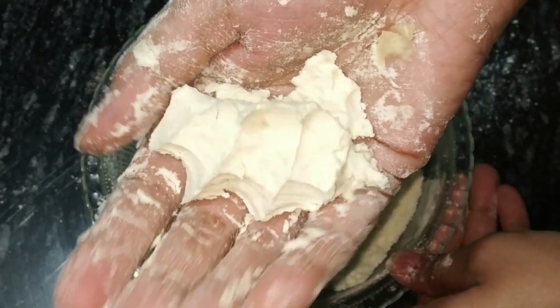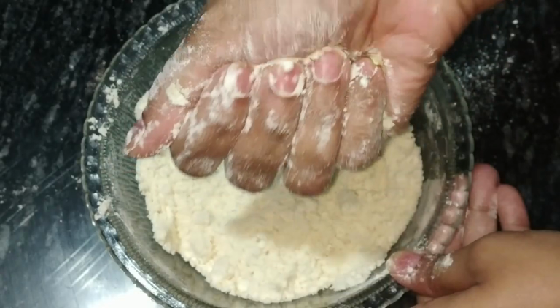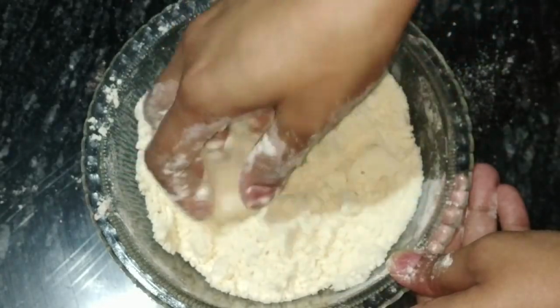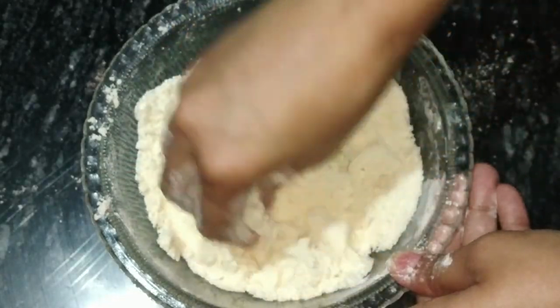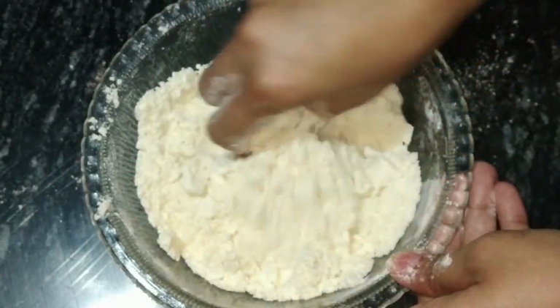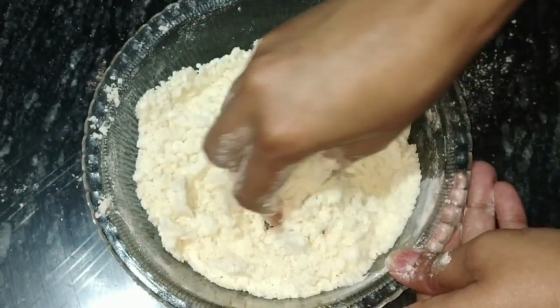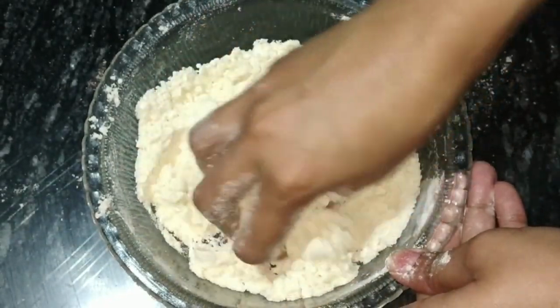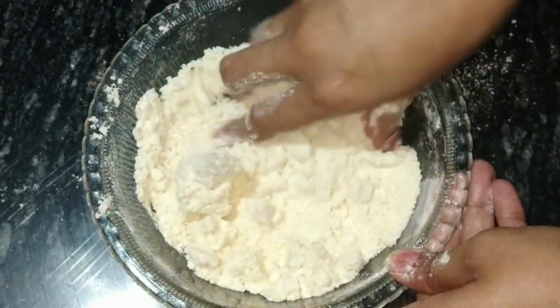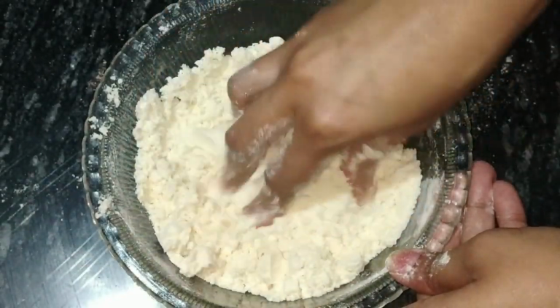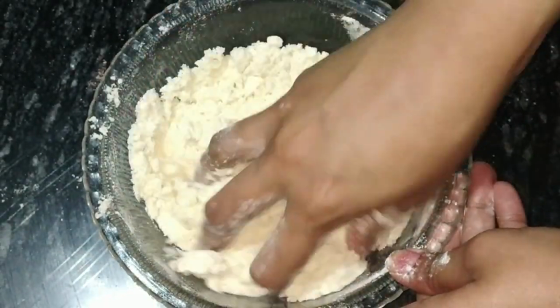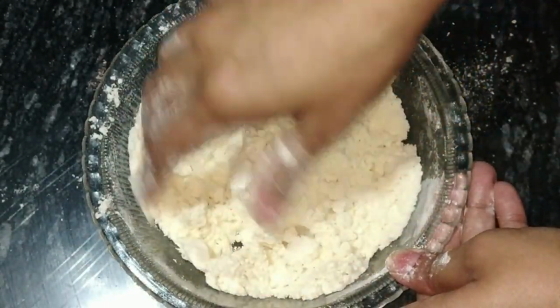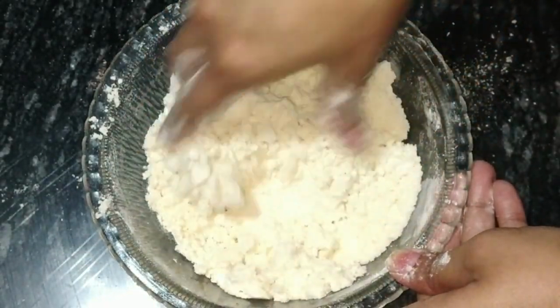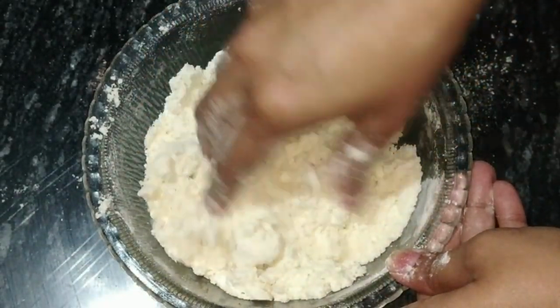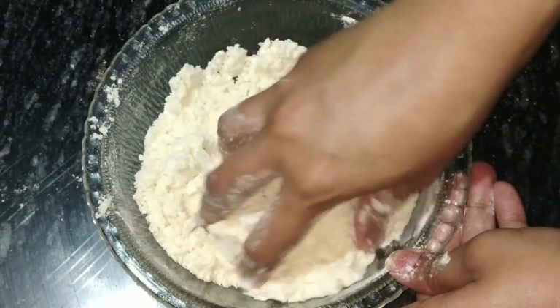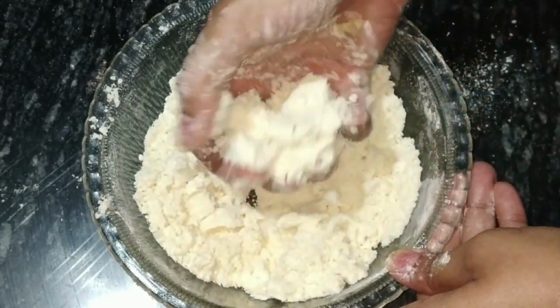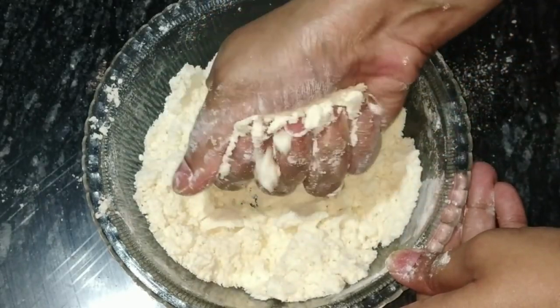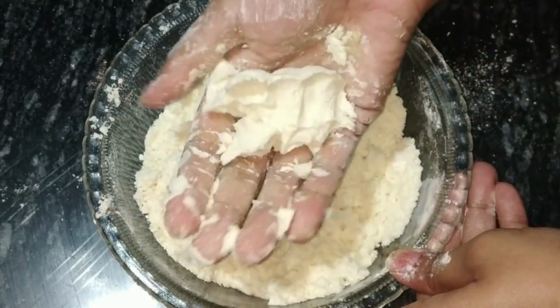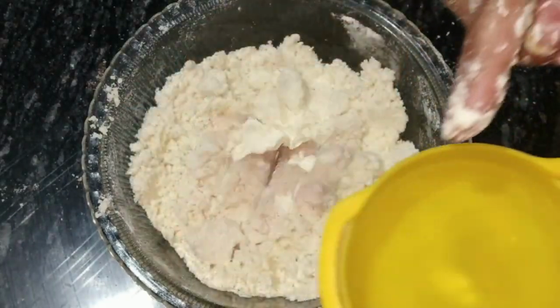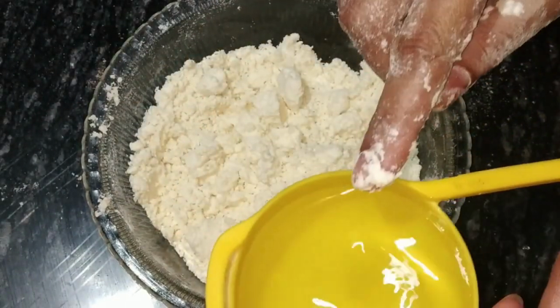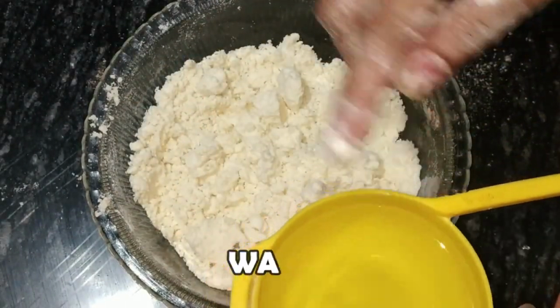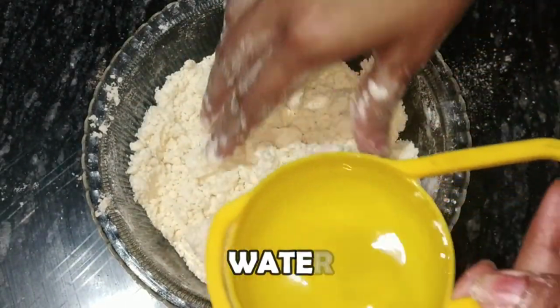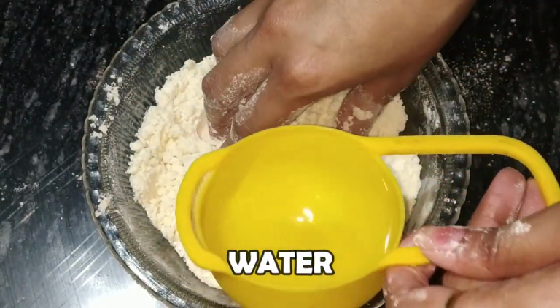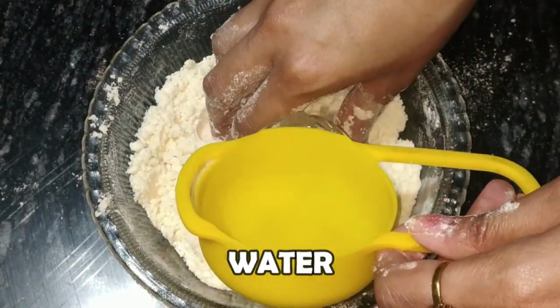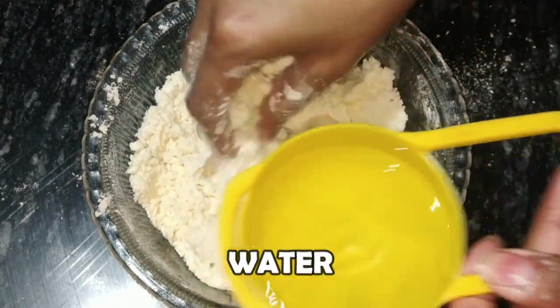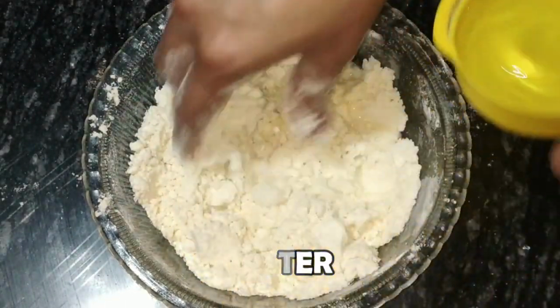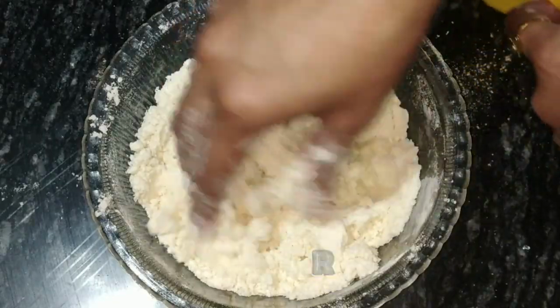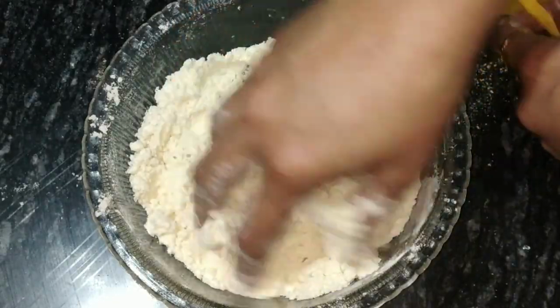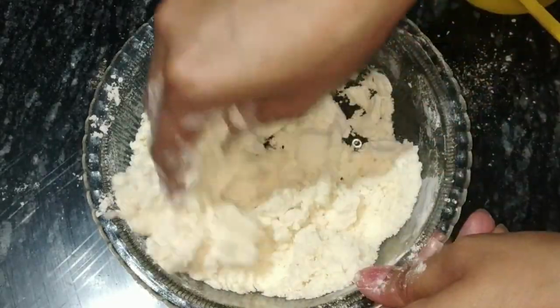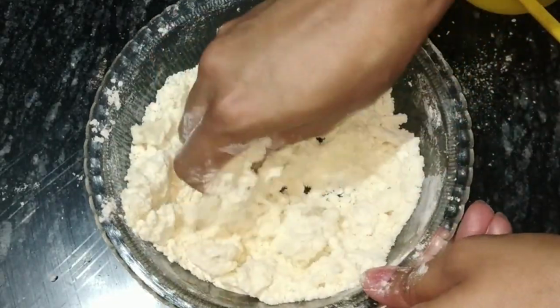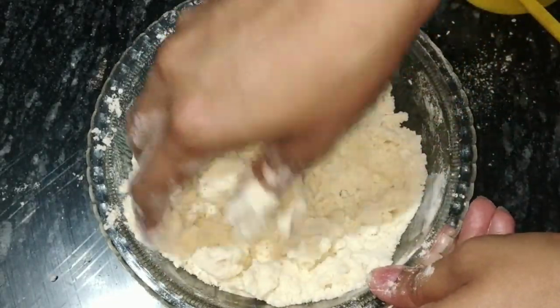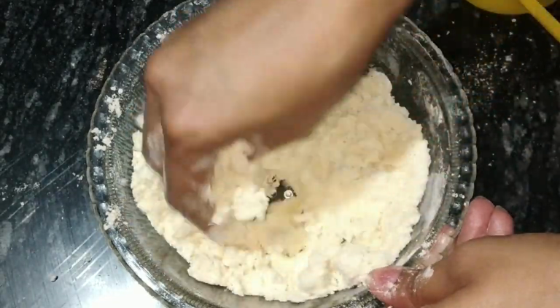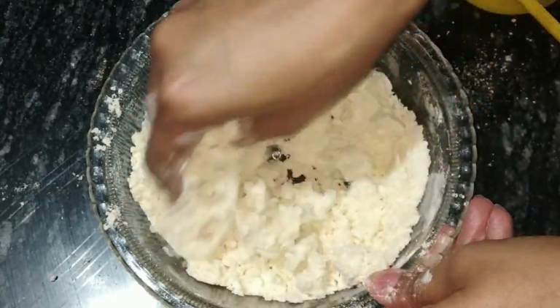We have added oil in this way, so it is perfect. If you need to add more oil, you can add a little bit and check it. I have taken a little bit of water and we will make a tight dough. We have to make a tight dough like this.